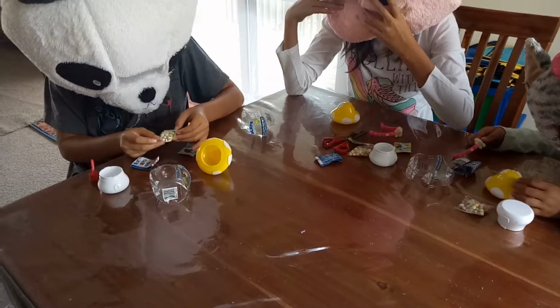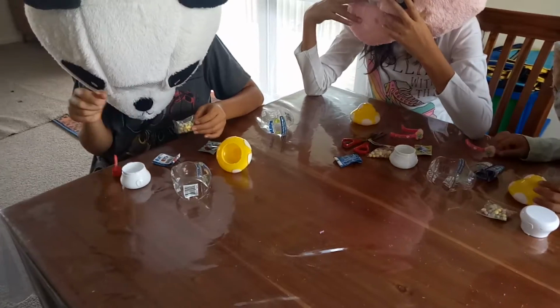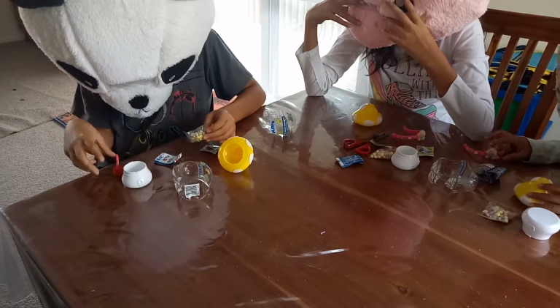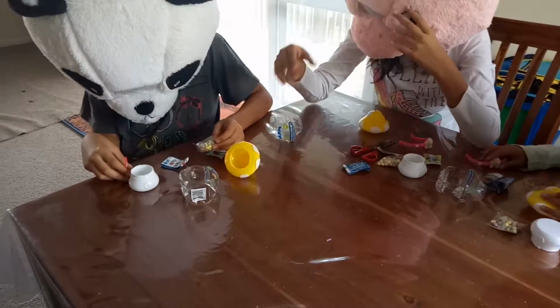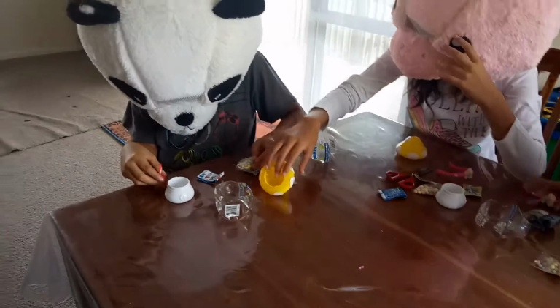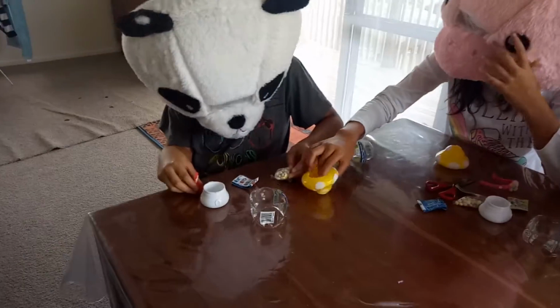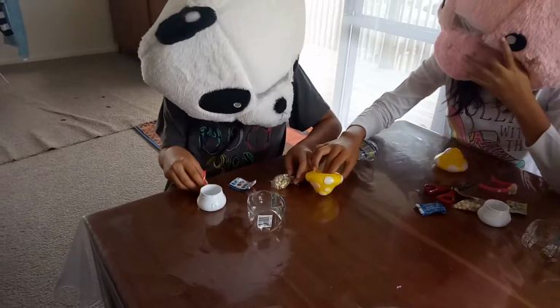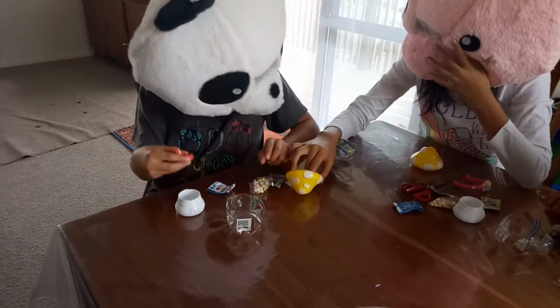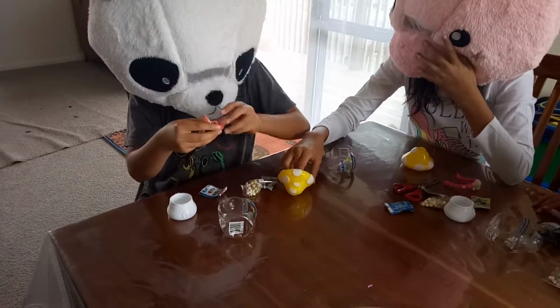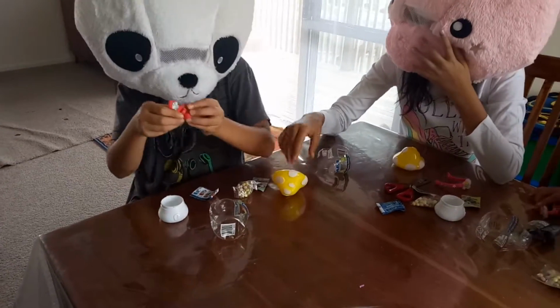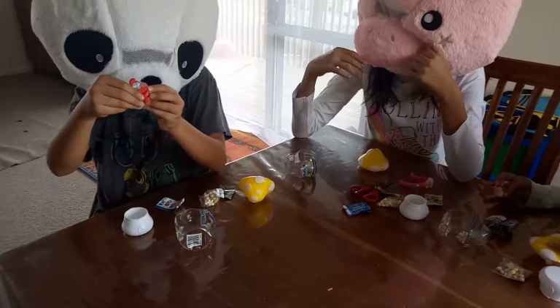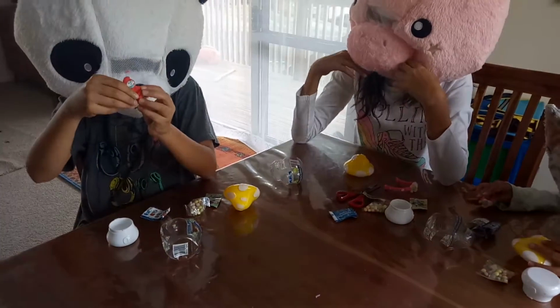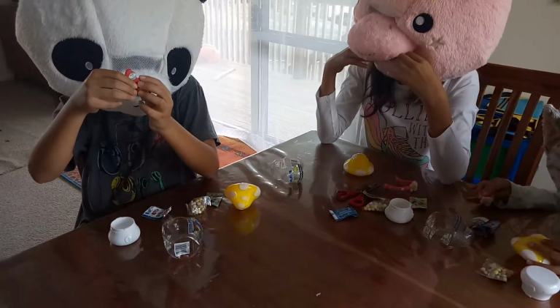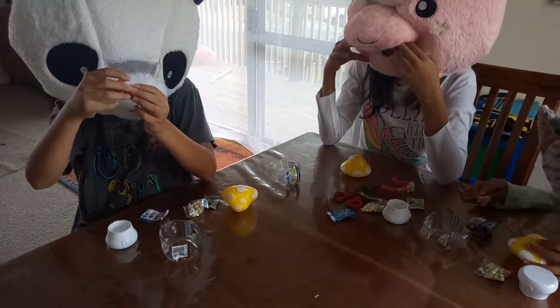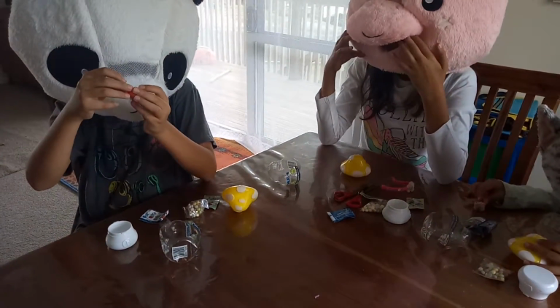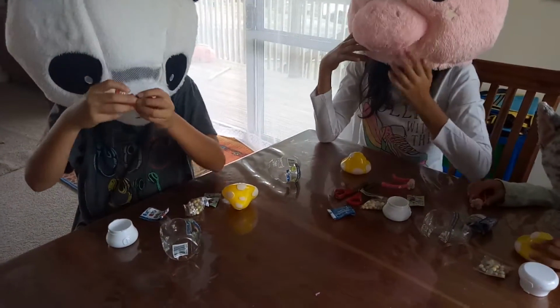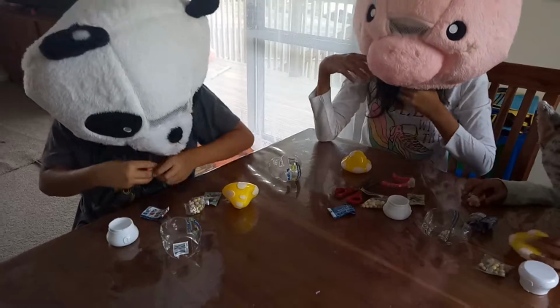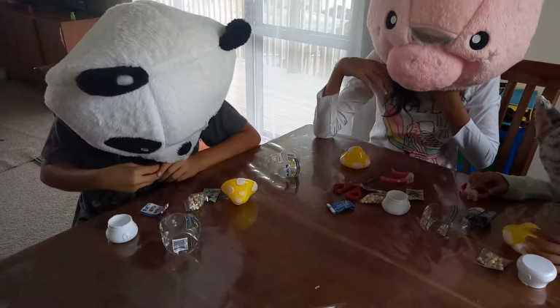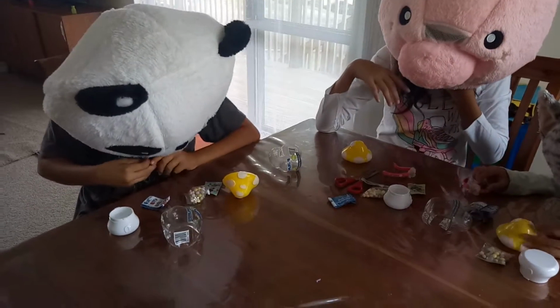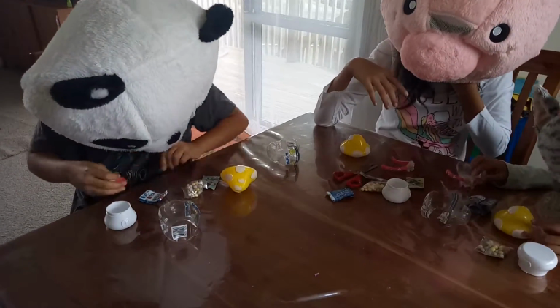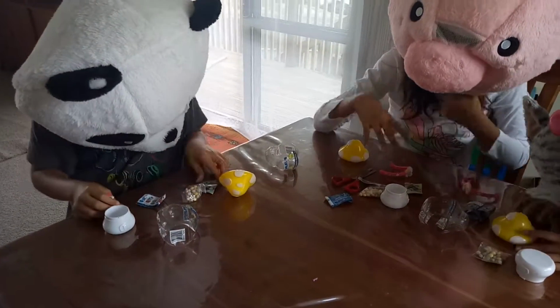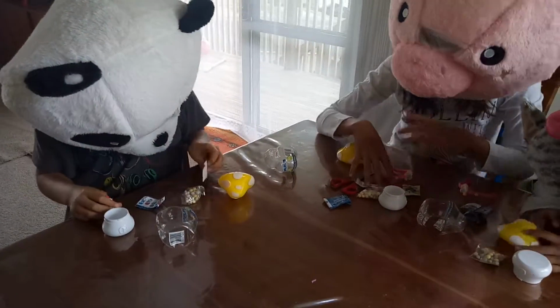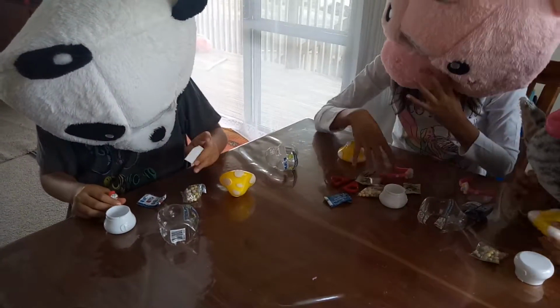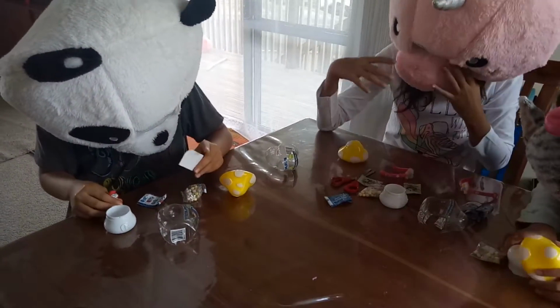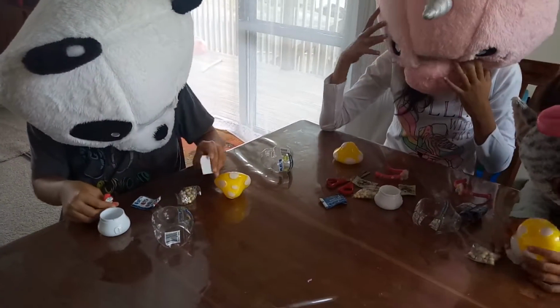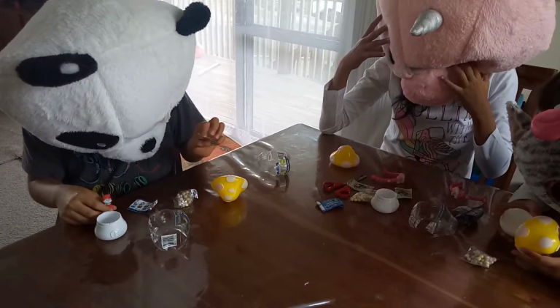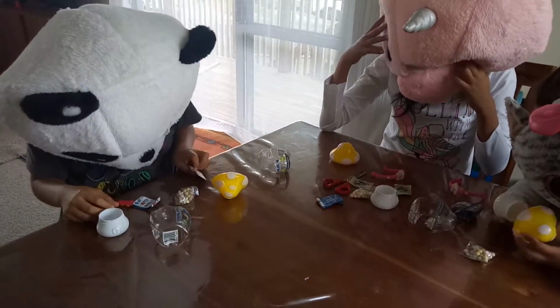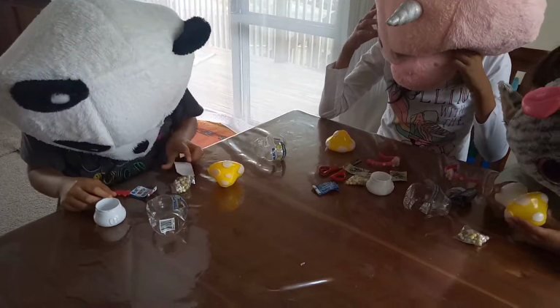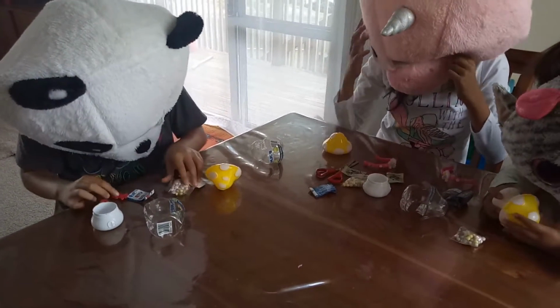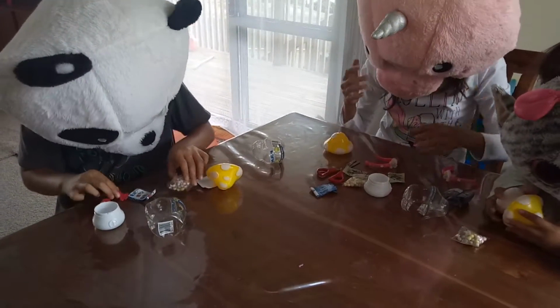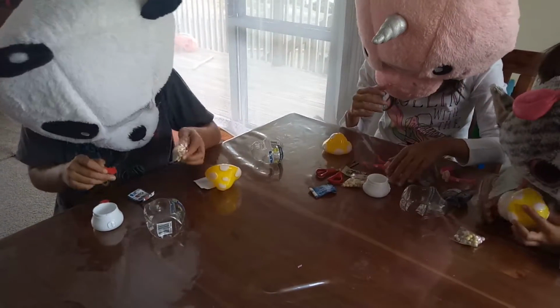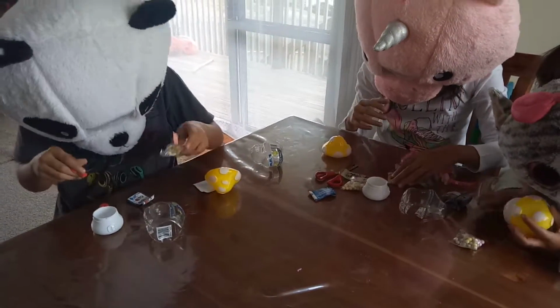What you got, Panda? I got Papa Smurf. And I got this sticker. And I got some candy.